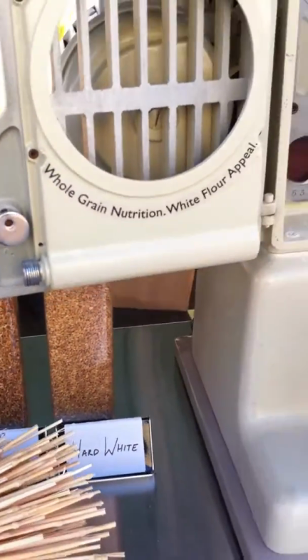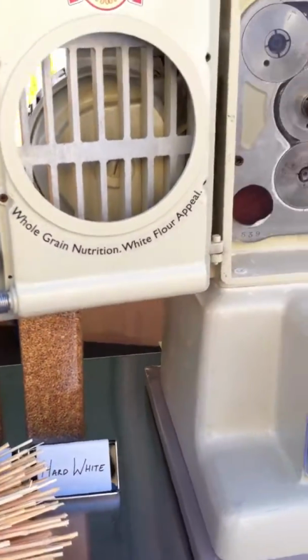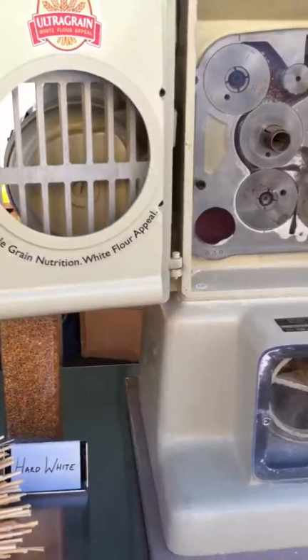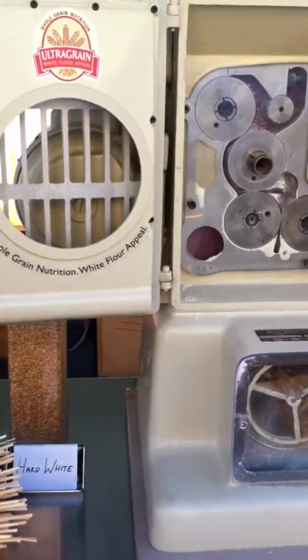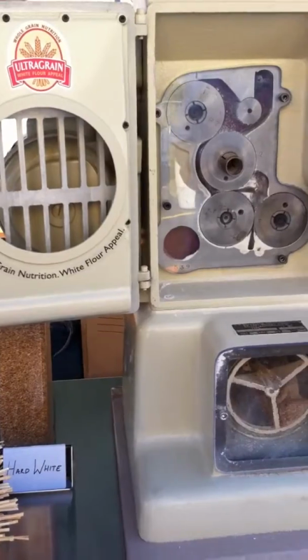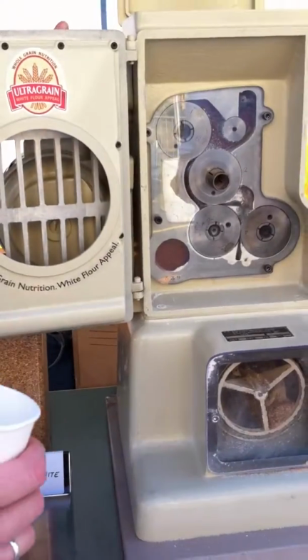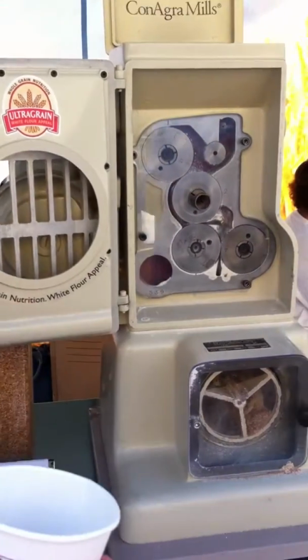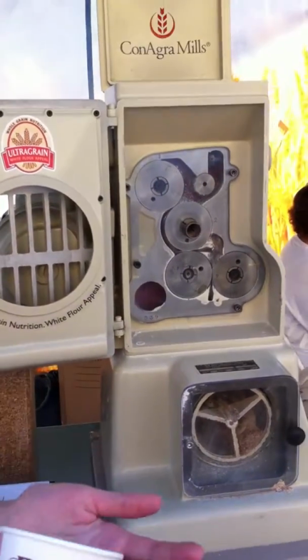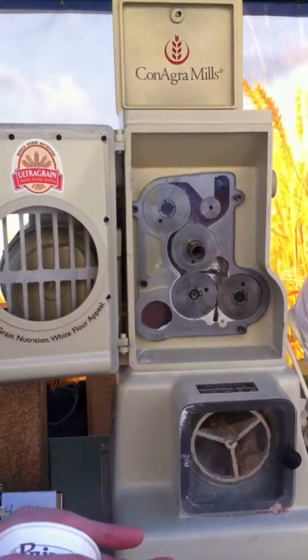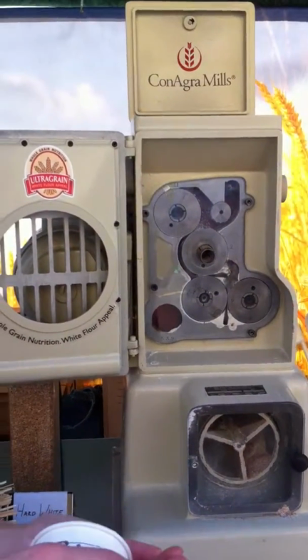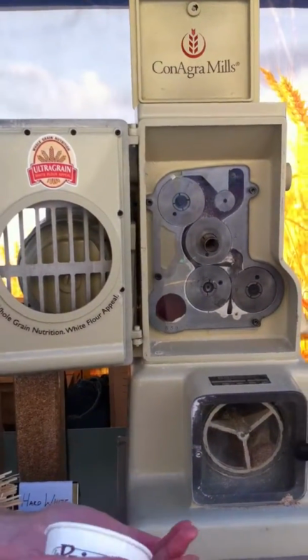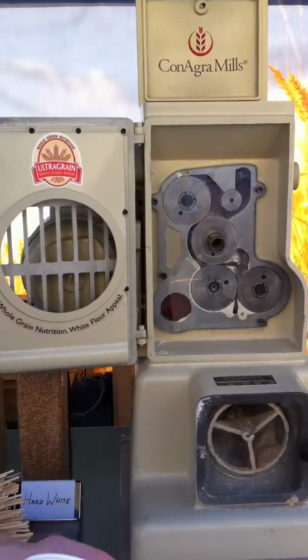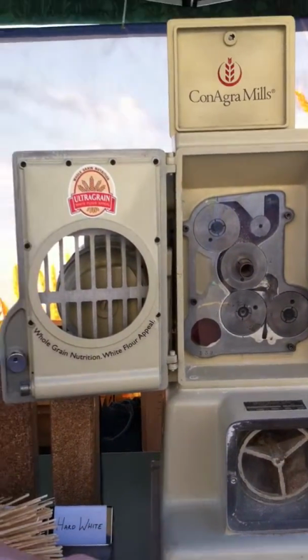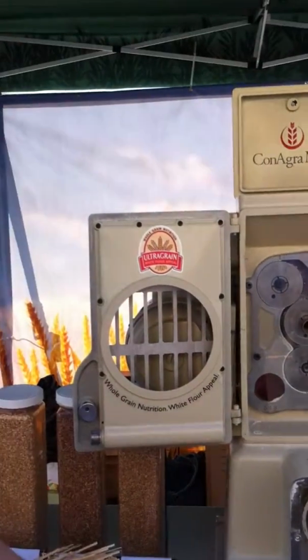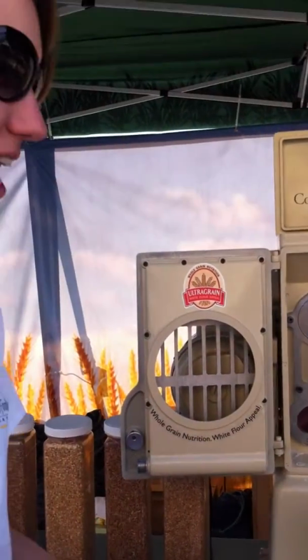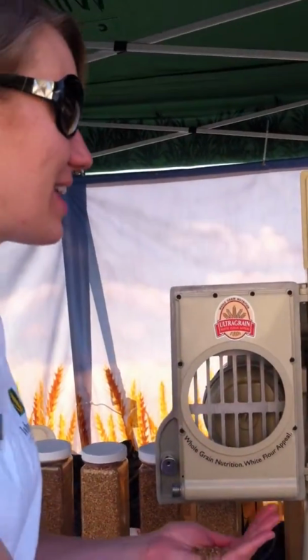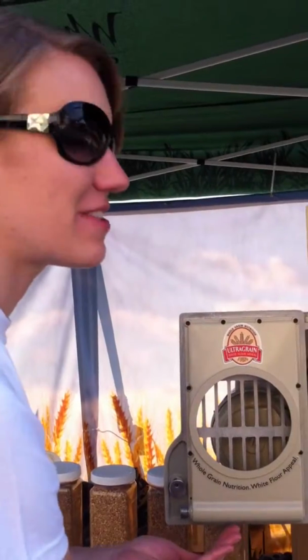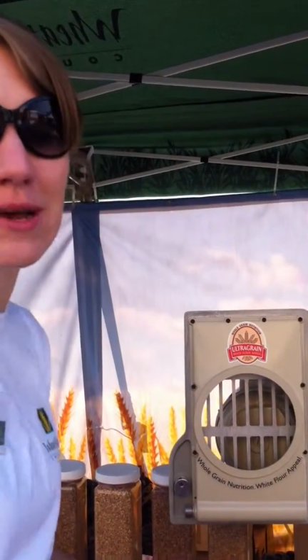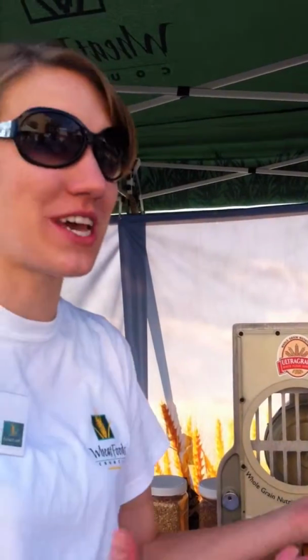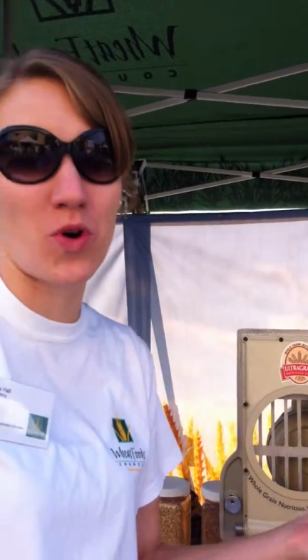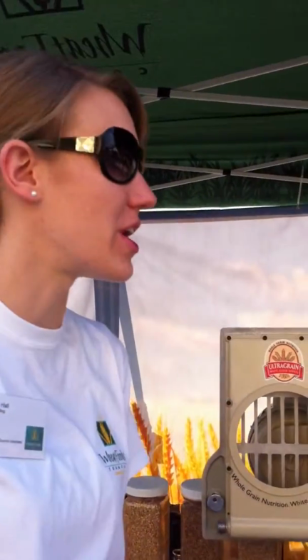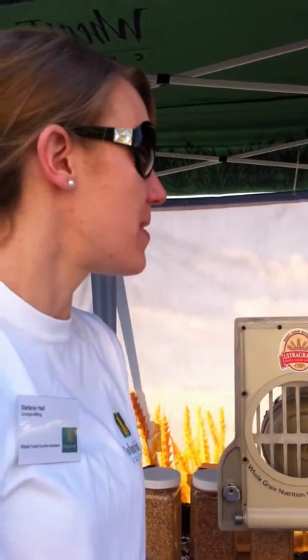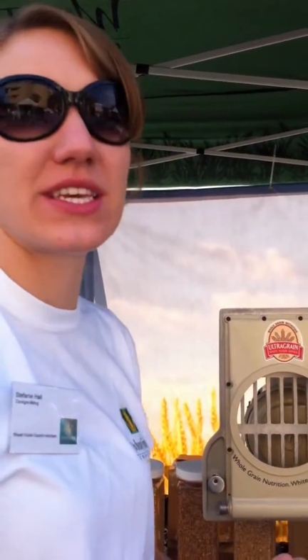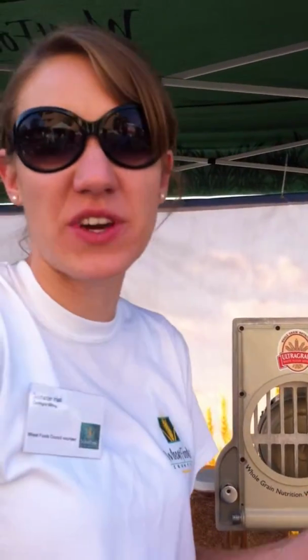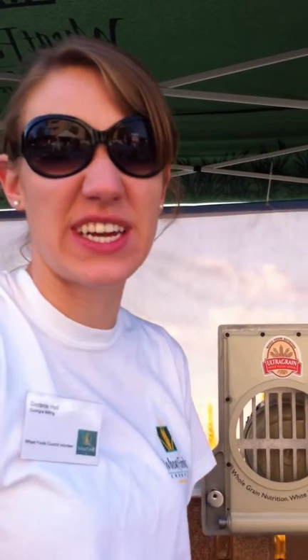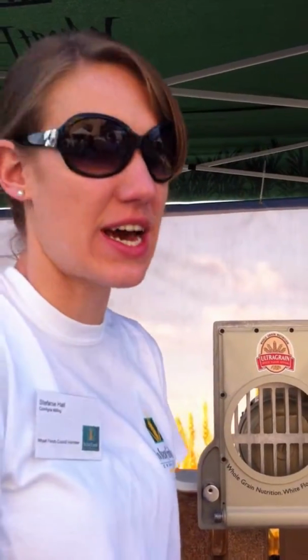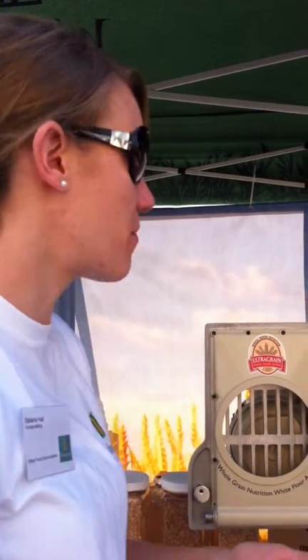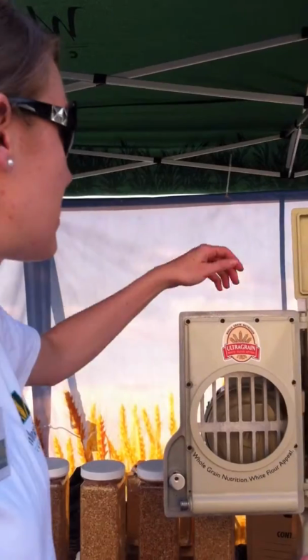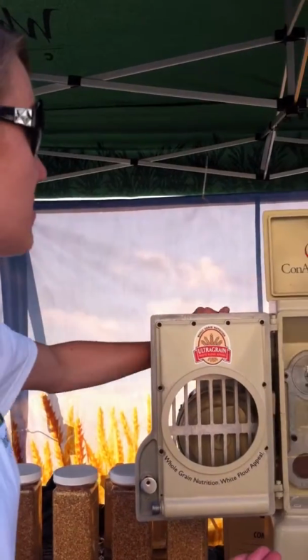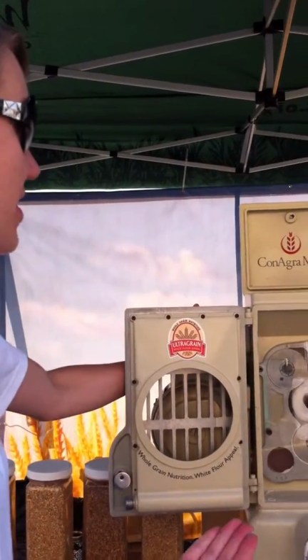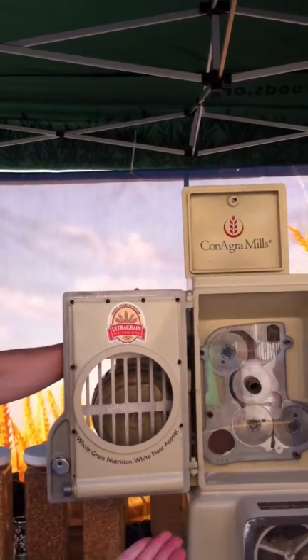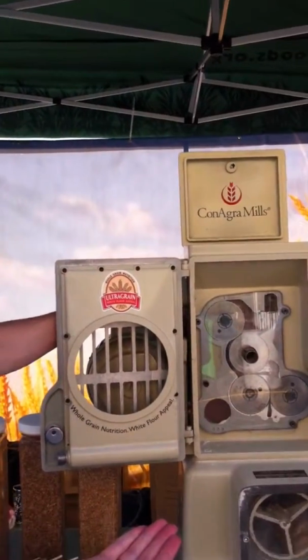Over here we have the milling process. Mills are very large — many stories high — and each of the different steps will take up a whole floor. This gives you kind of an idea of how wheat is milled. So we'll go ahead and turn this on.